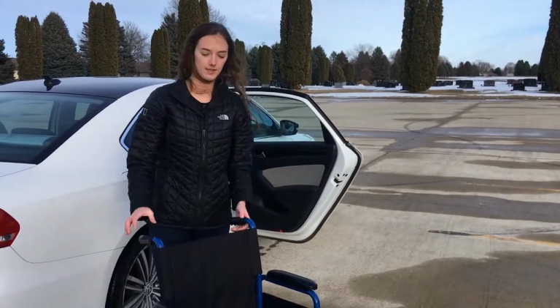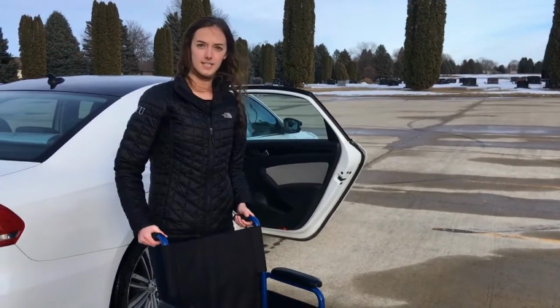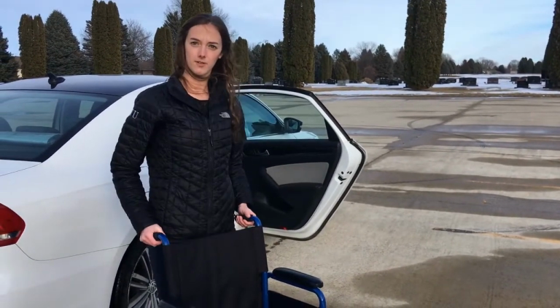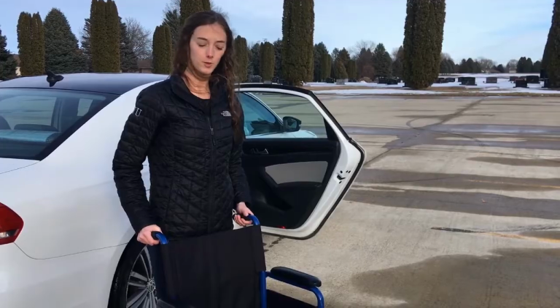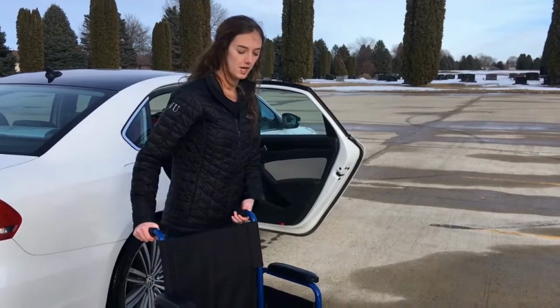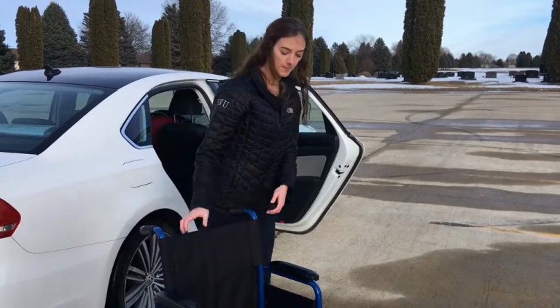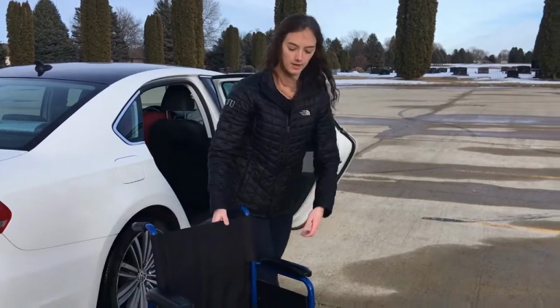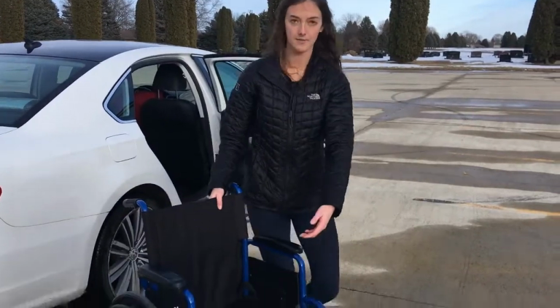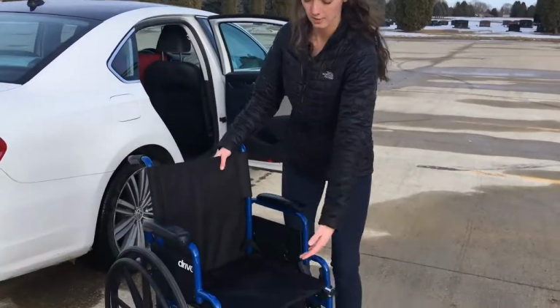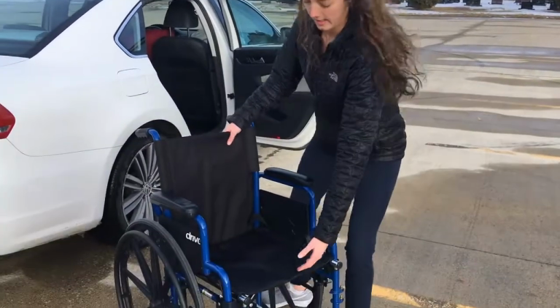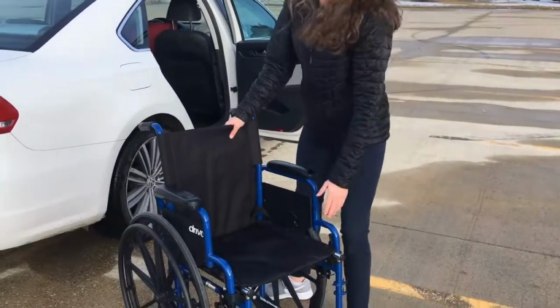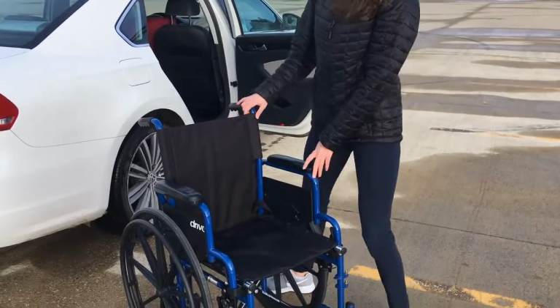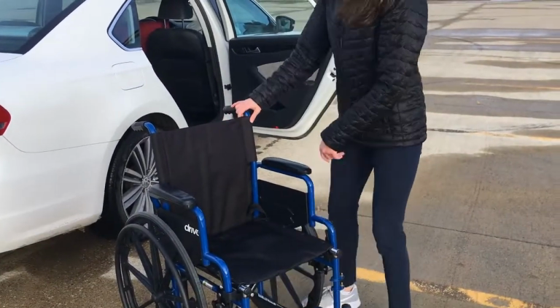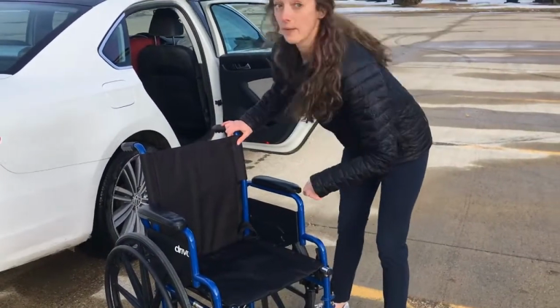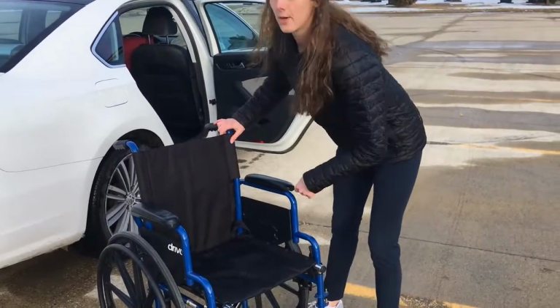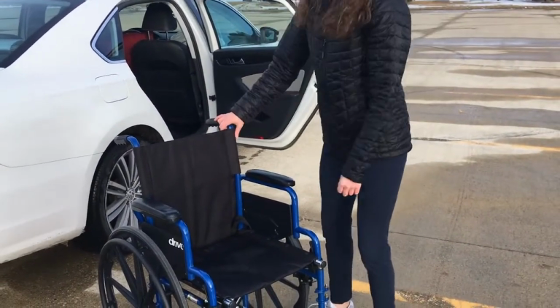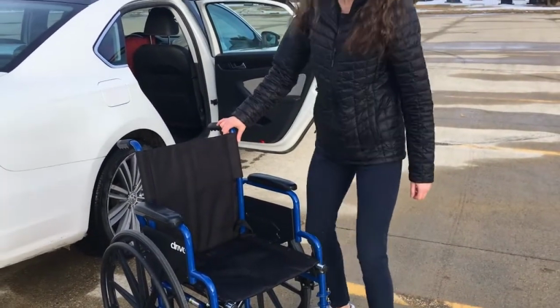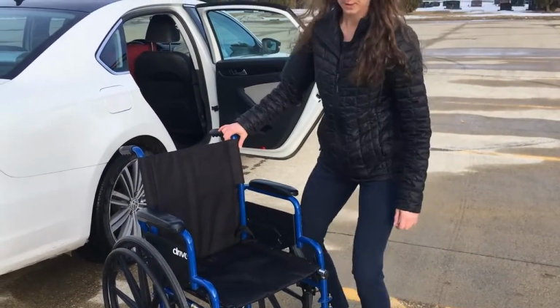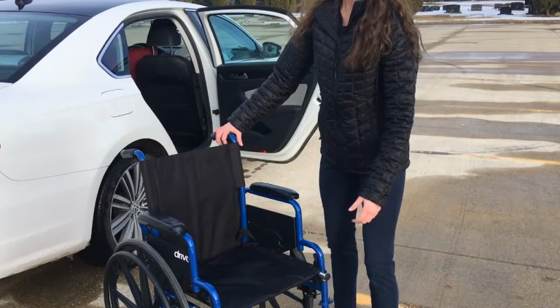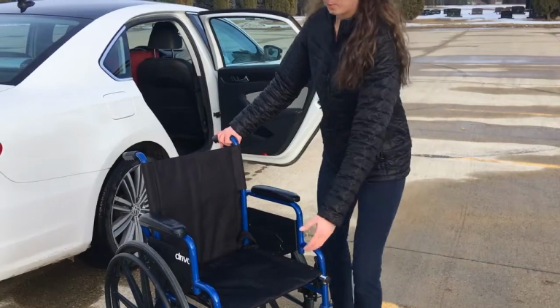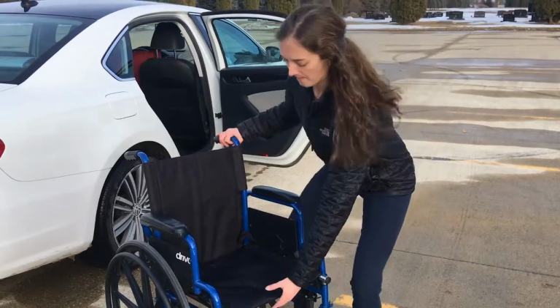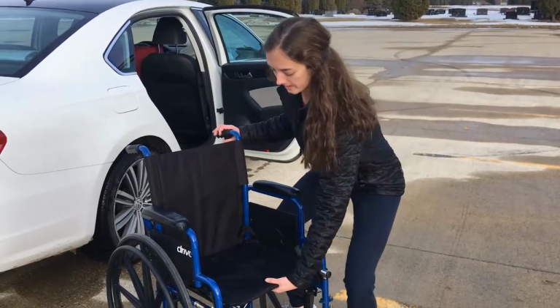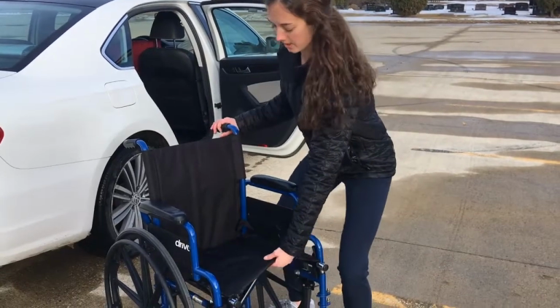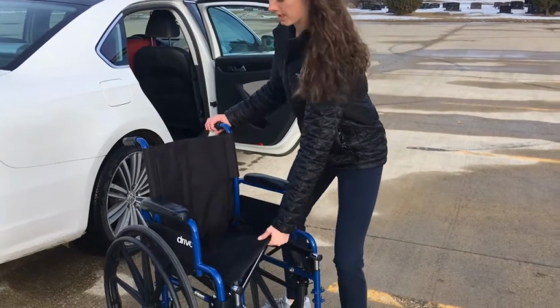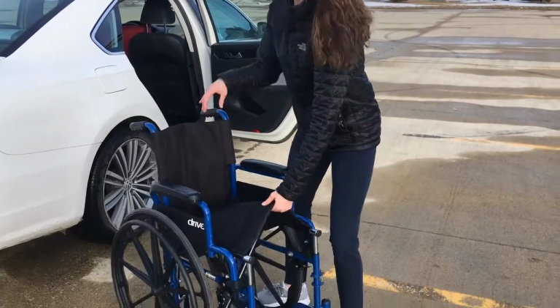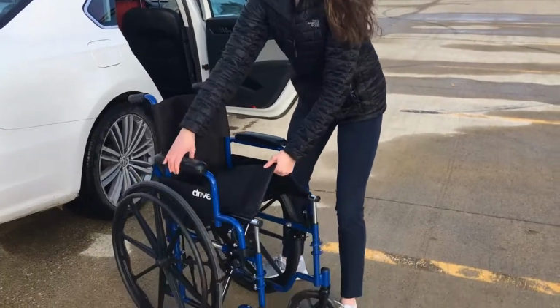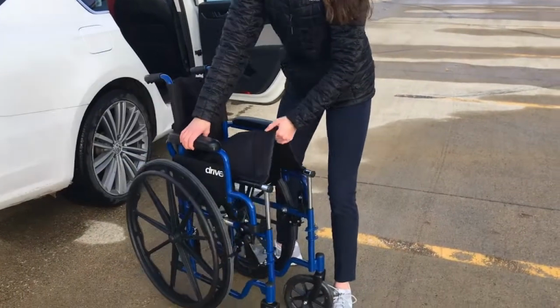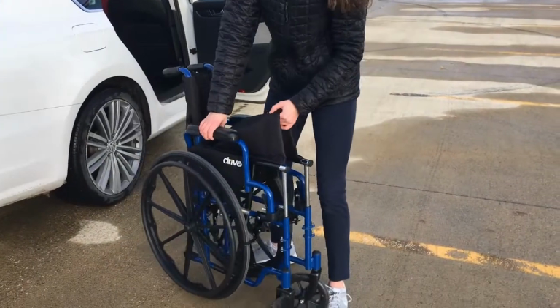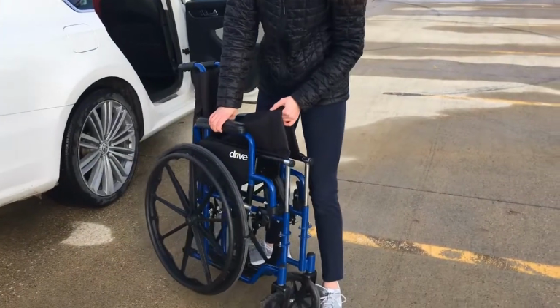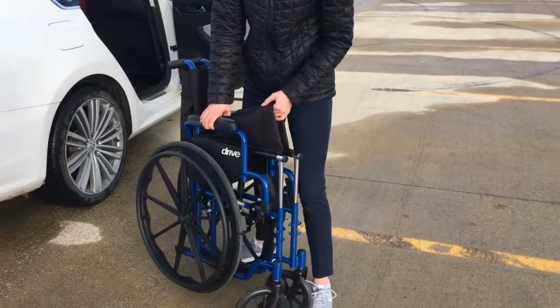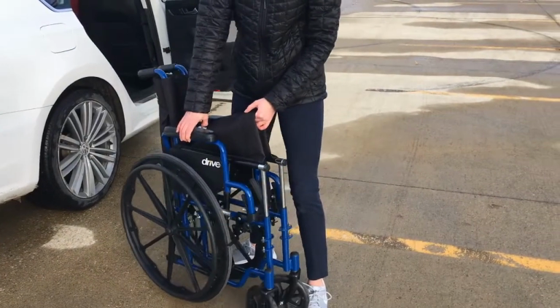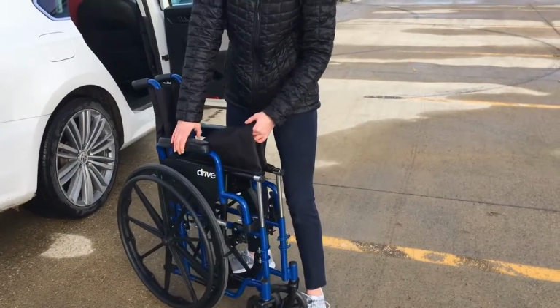Next we're going to fold the wheelchair up. Make sure you don't bend over — make sure to bend with your knees. Pull up on this cushion here and it will fold into the middle.